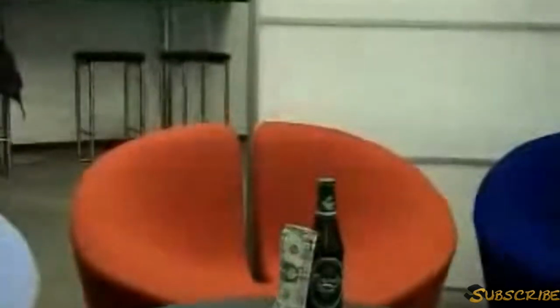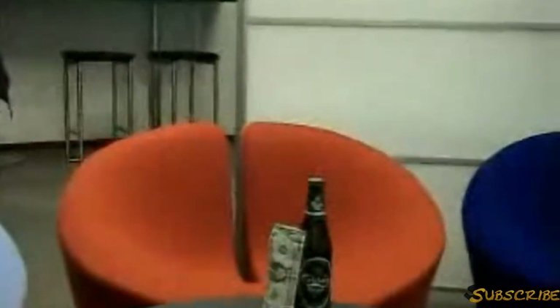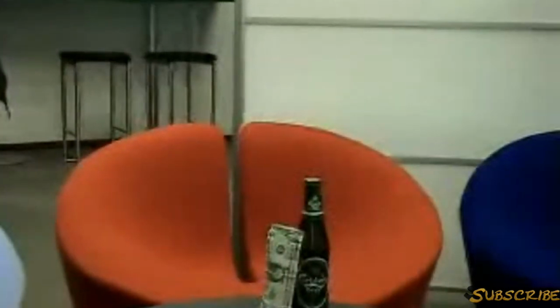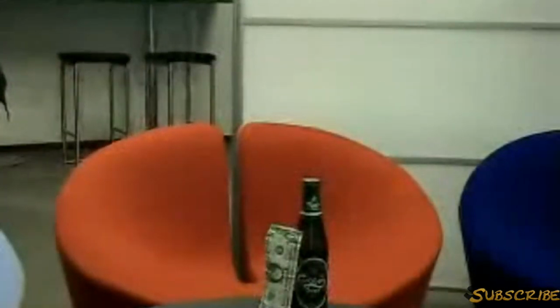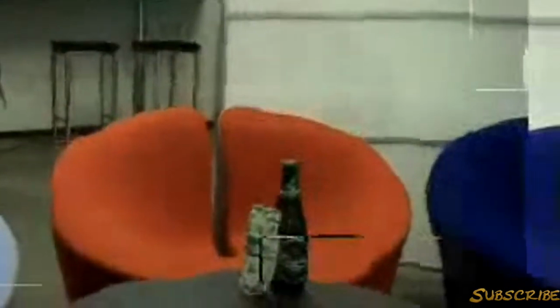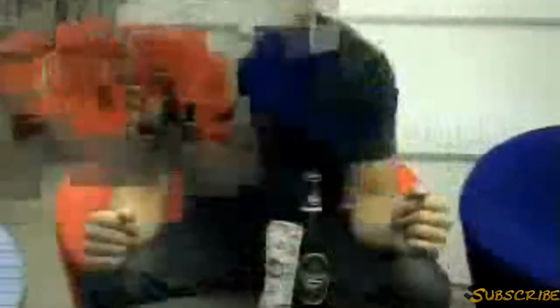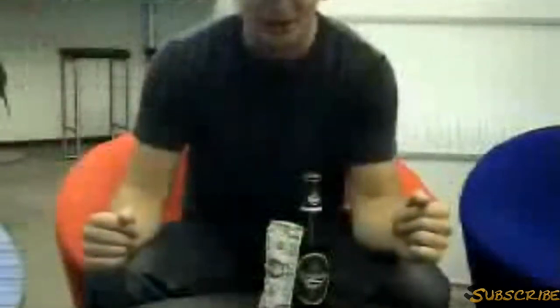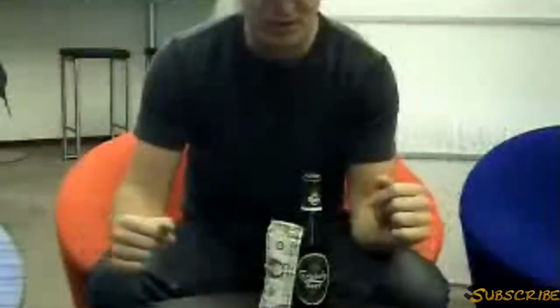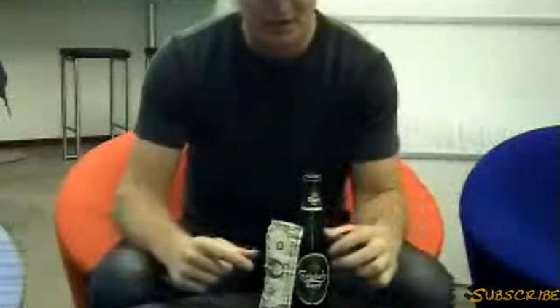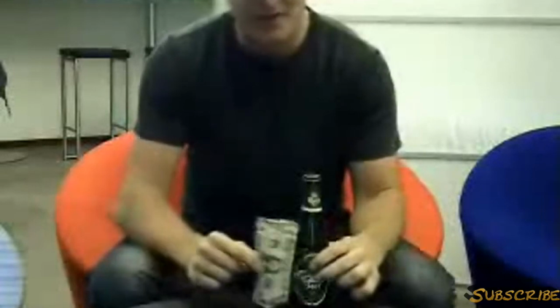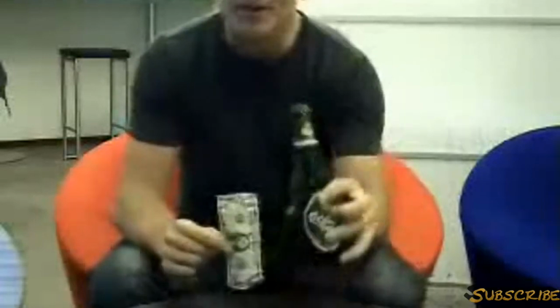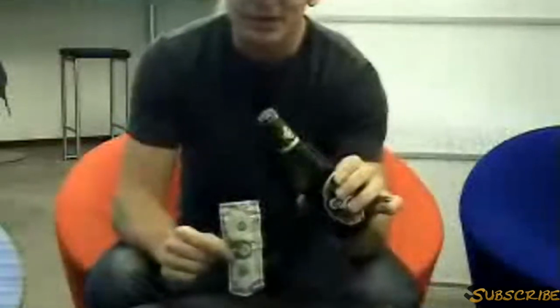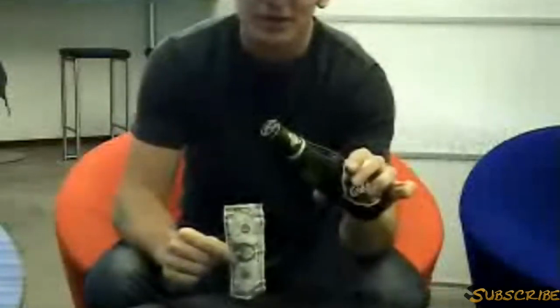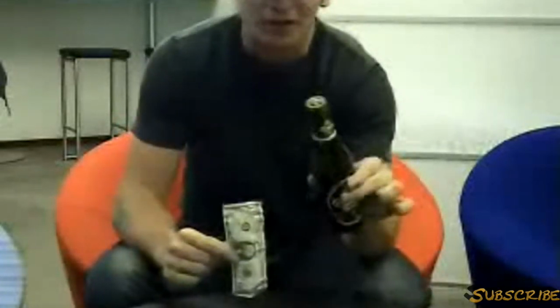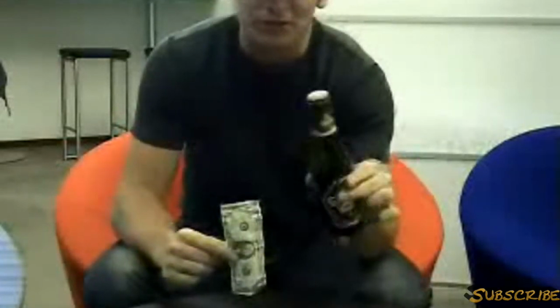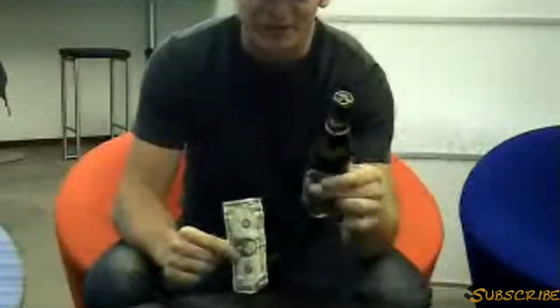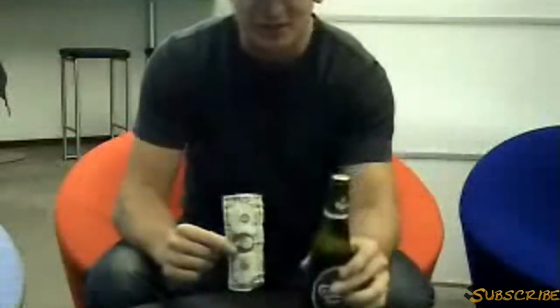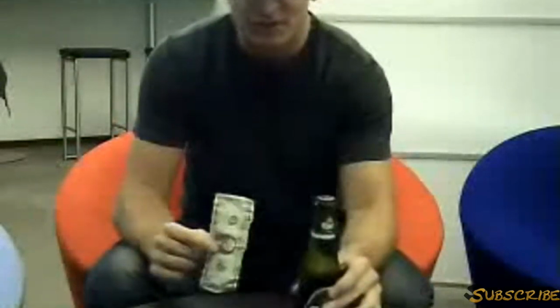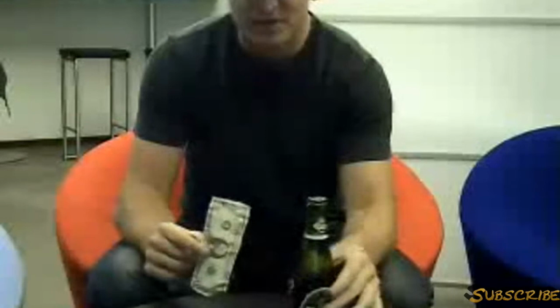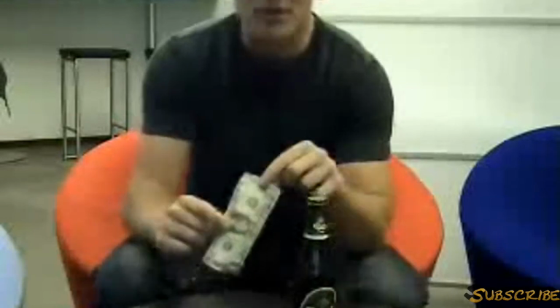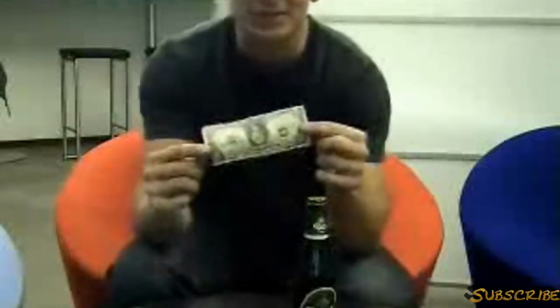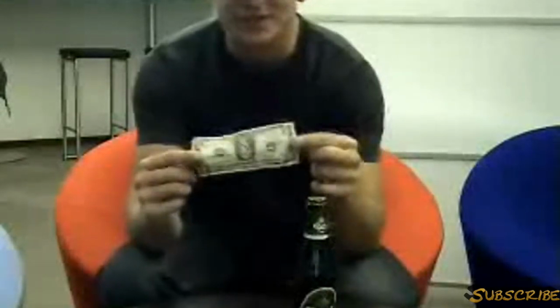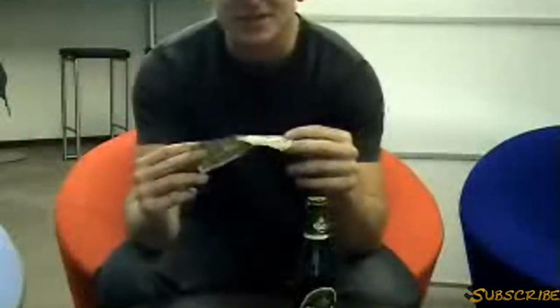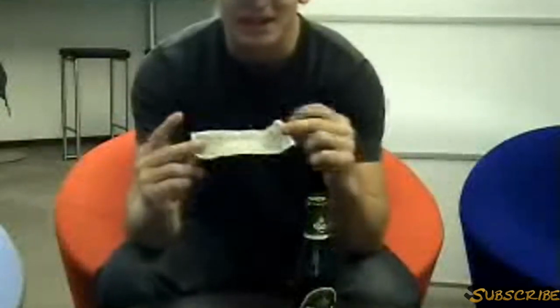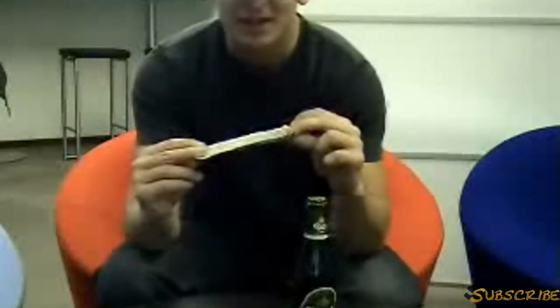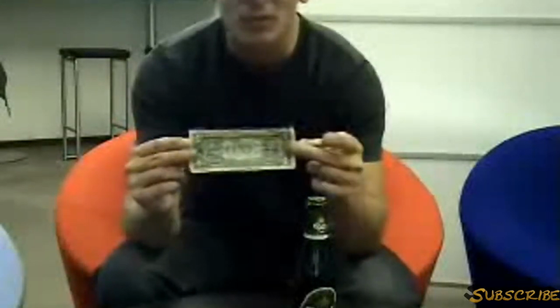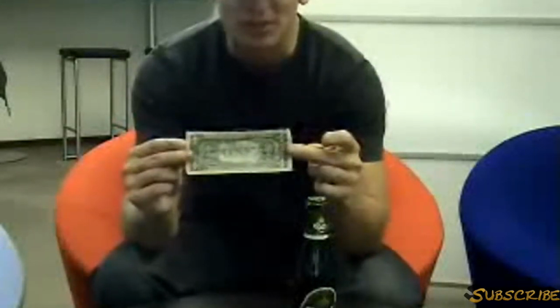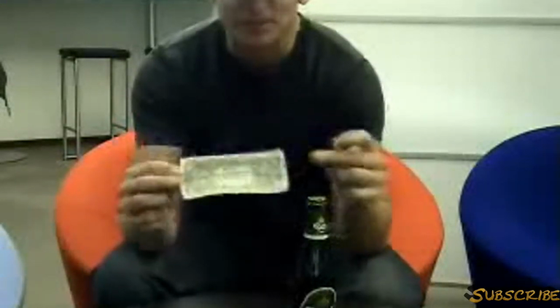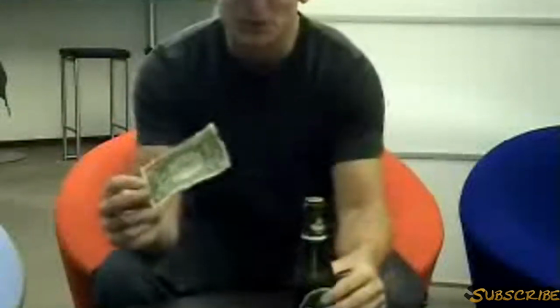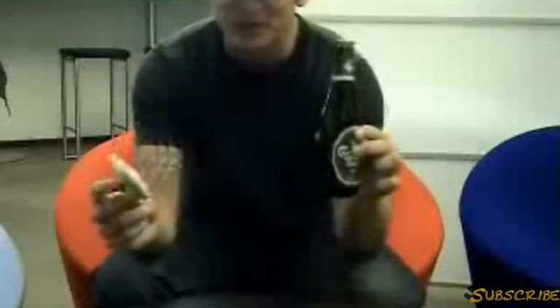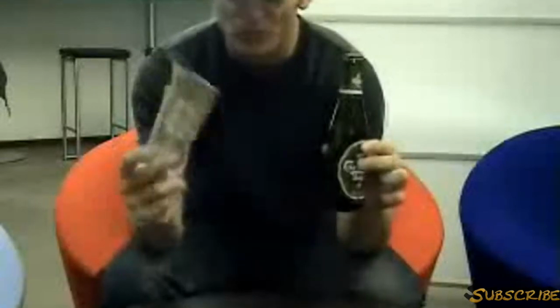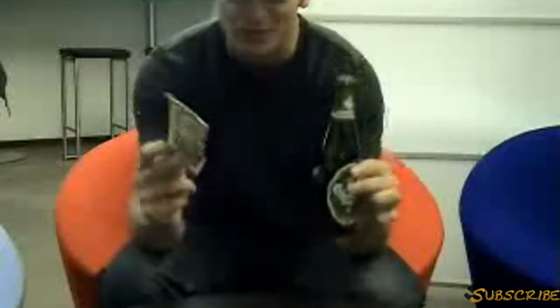I'm going to show you how to open a regular beer — not a screw top or anything — with one of their presidents, a $1 bill. I'm going to open a beer with a $1 bill.